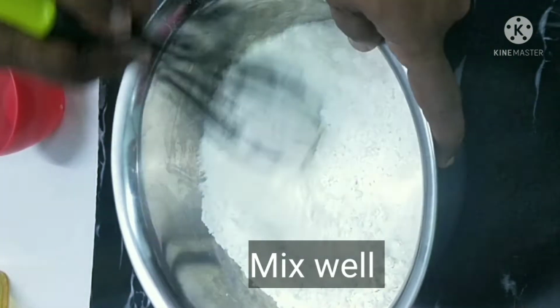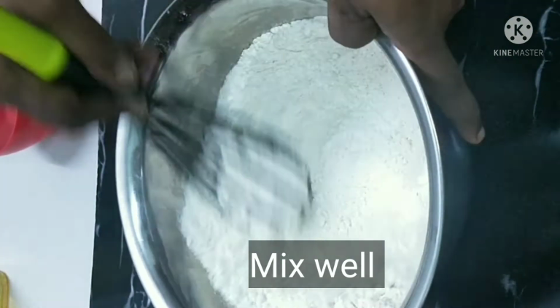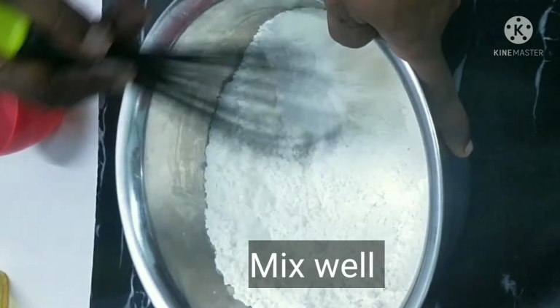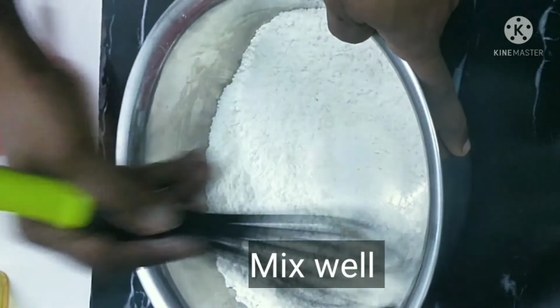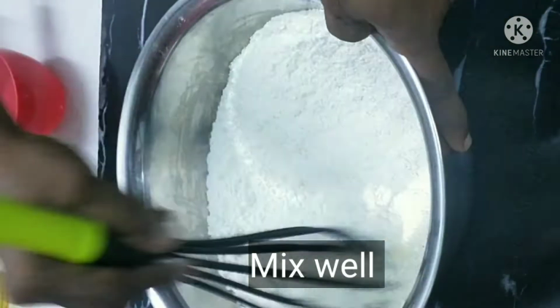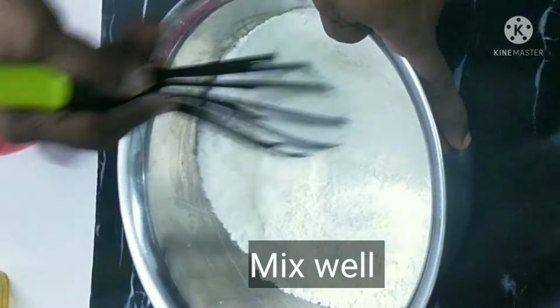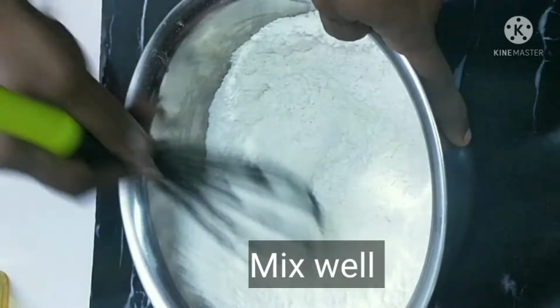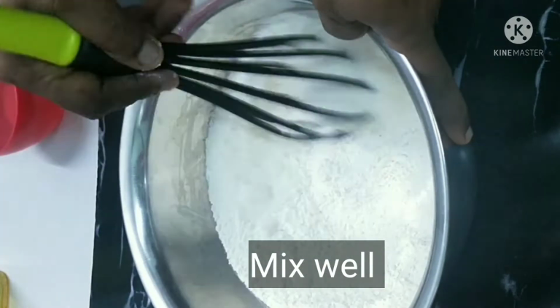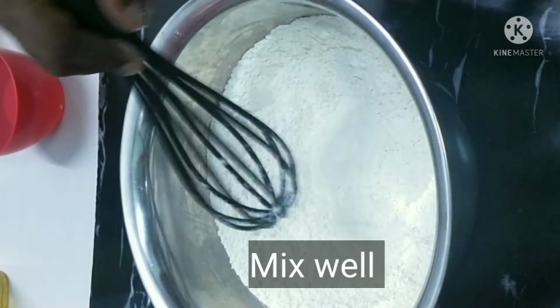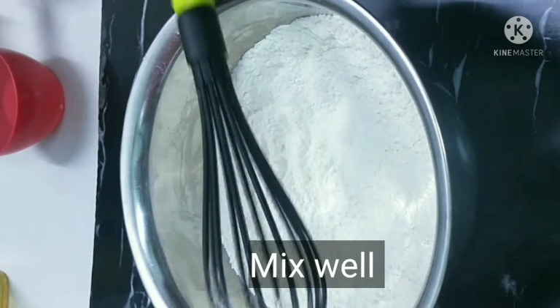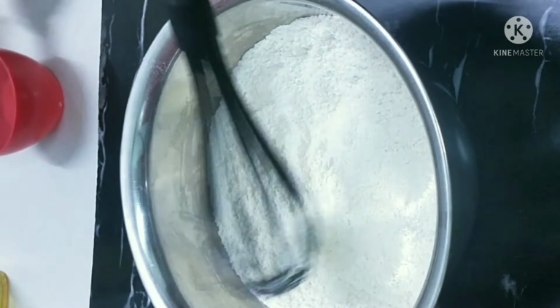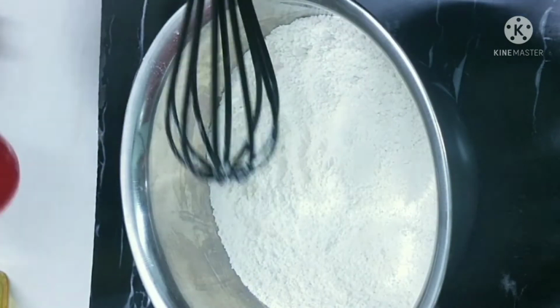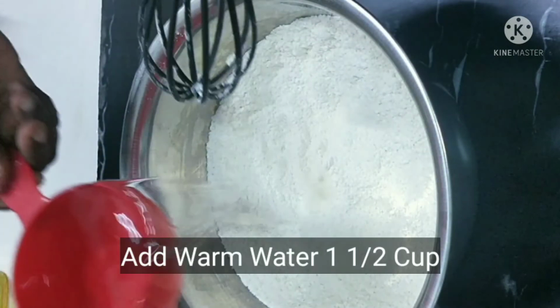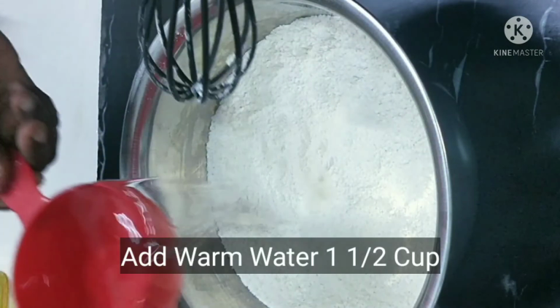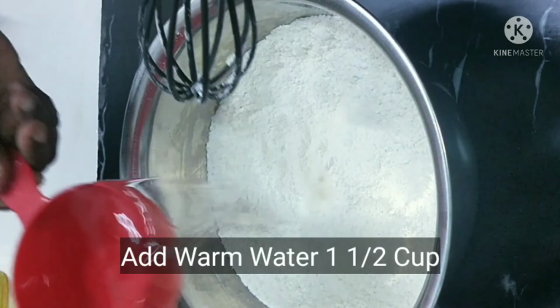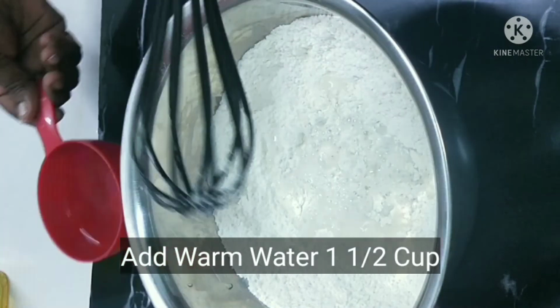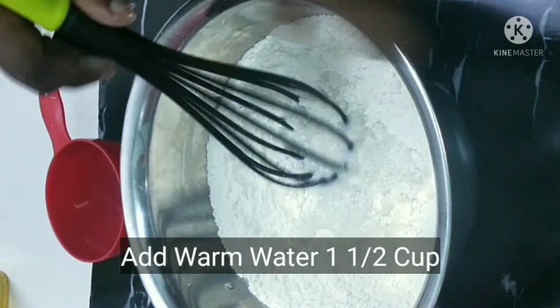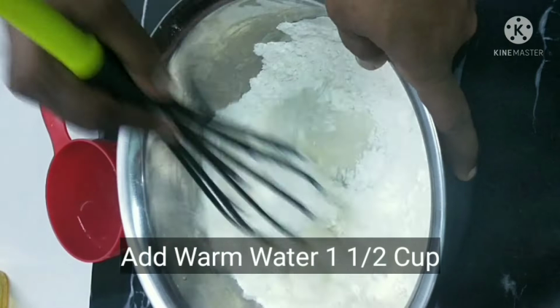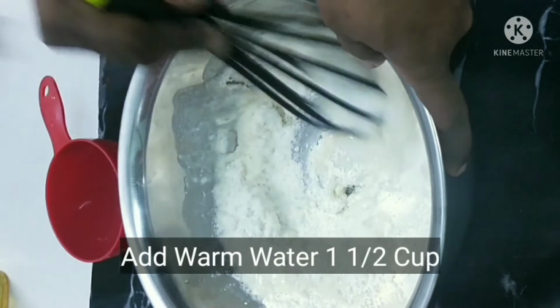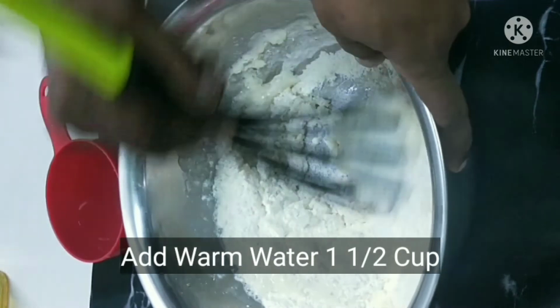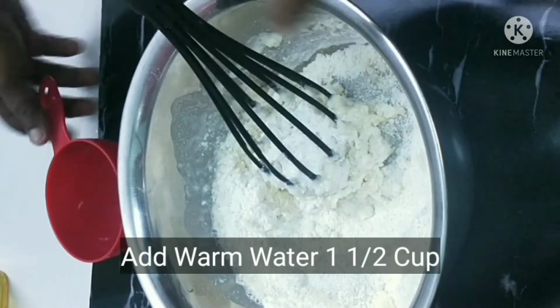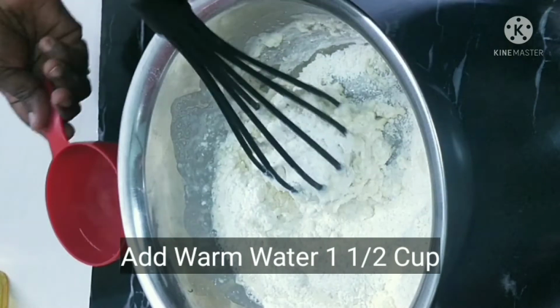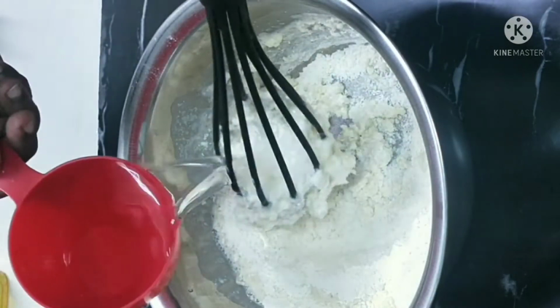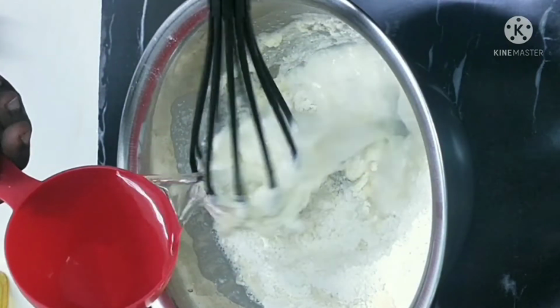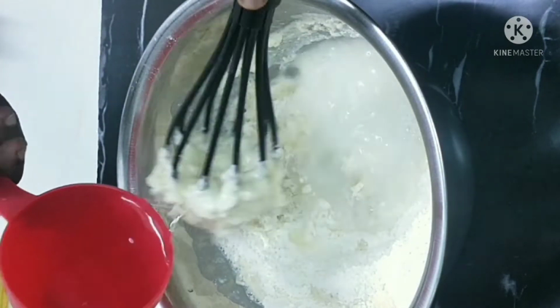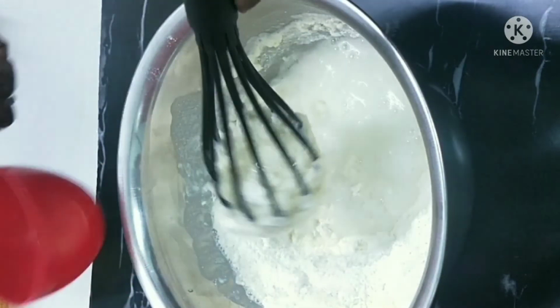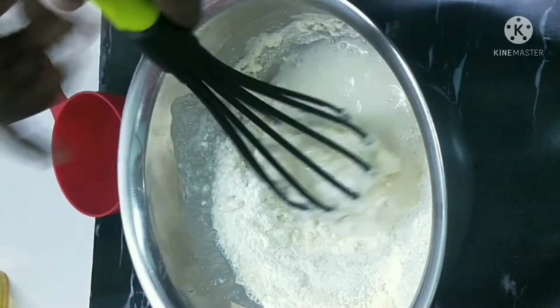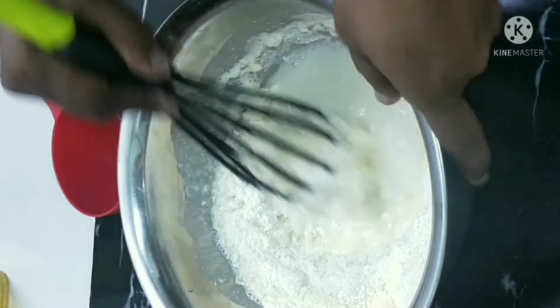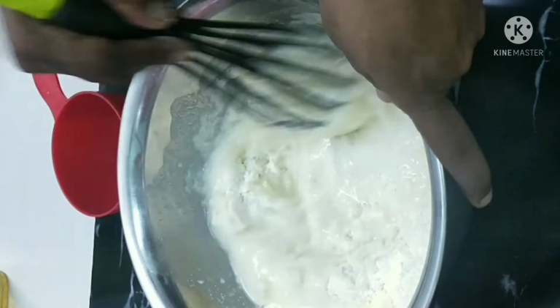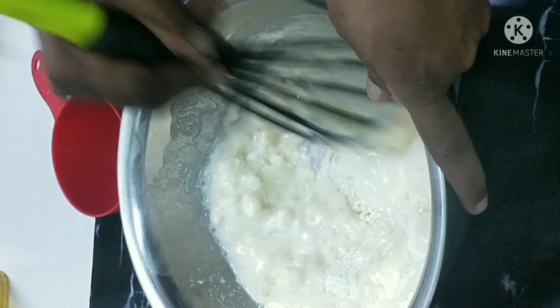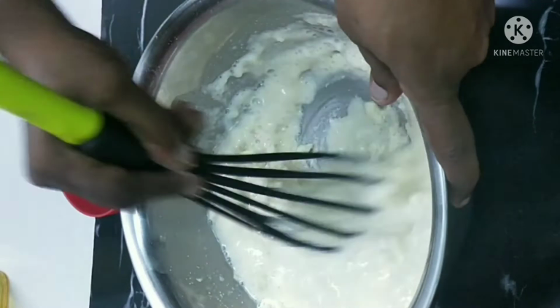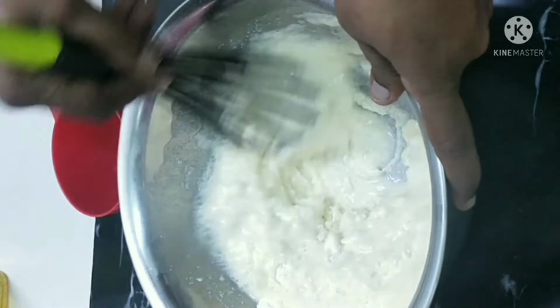Next, we will put the sugar in the water. Pour one cup and mix some more.